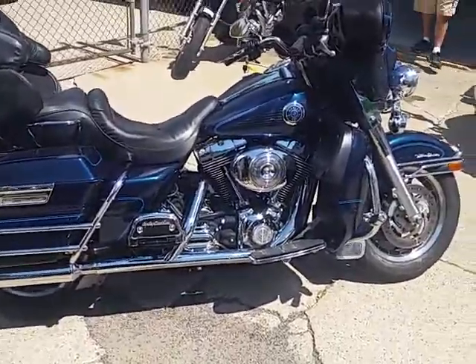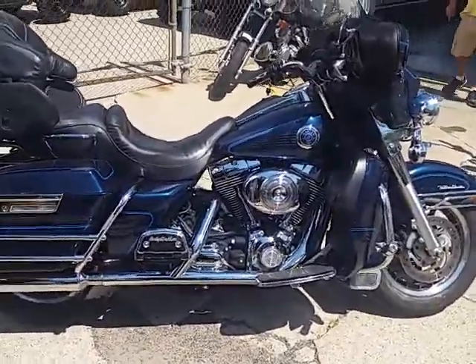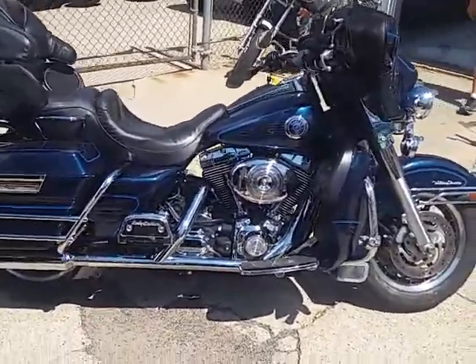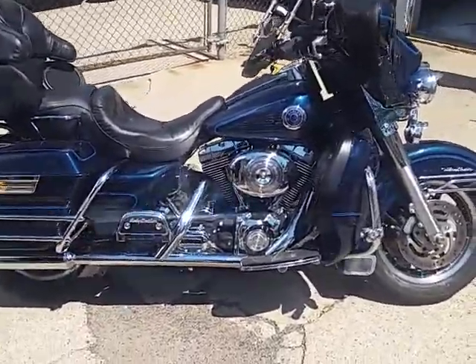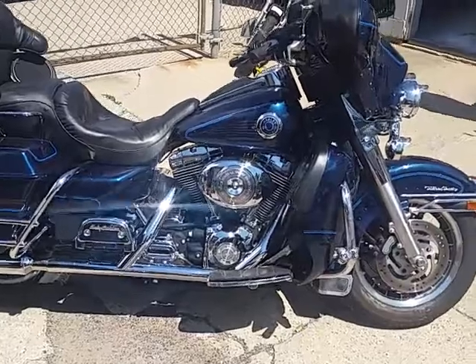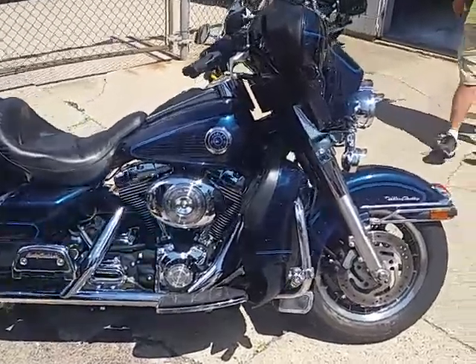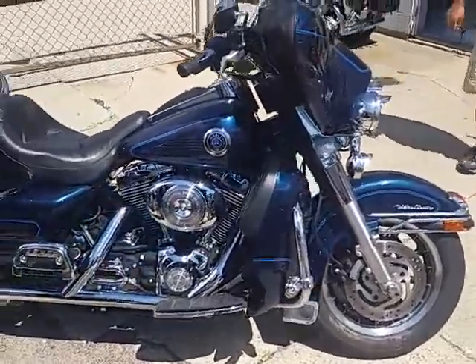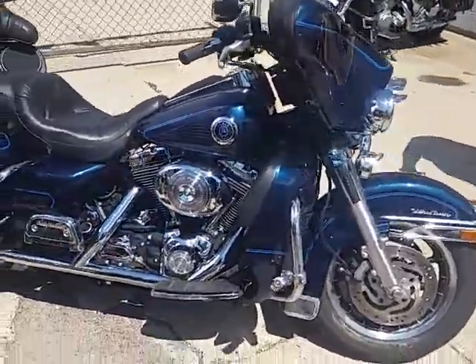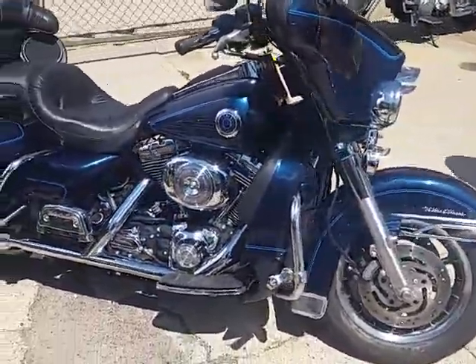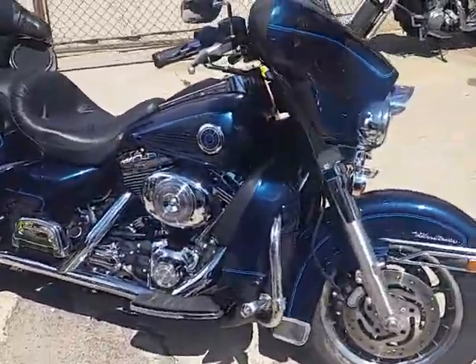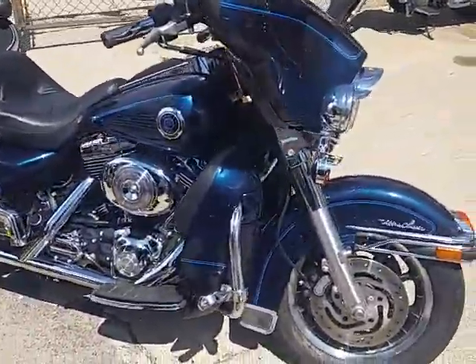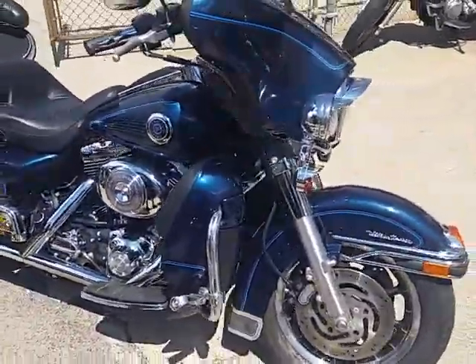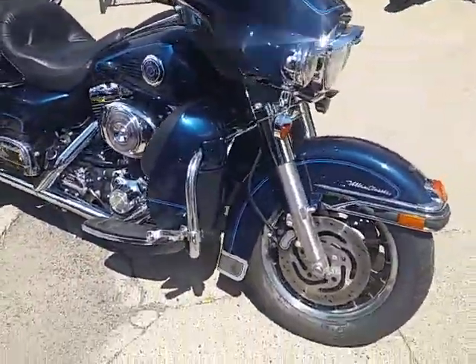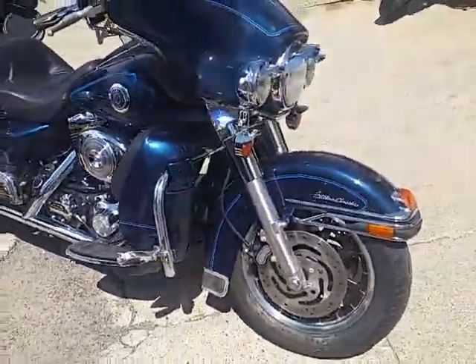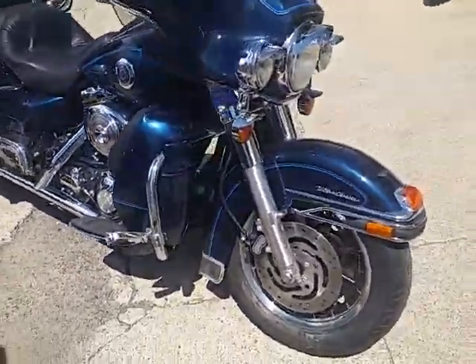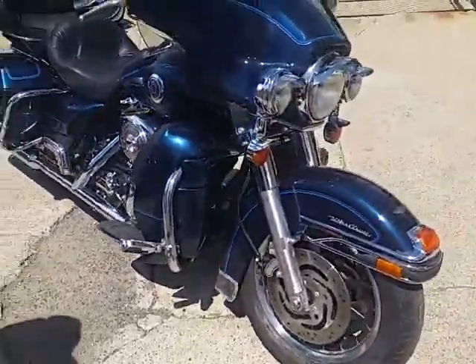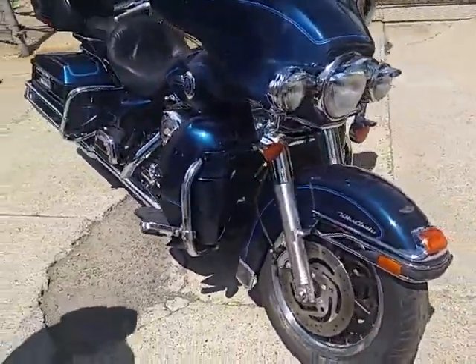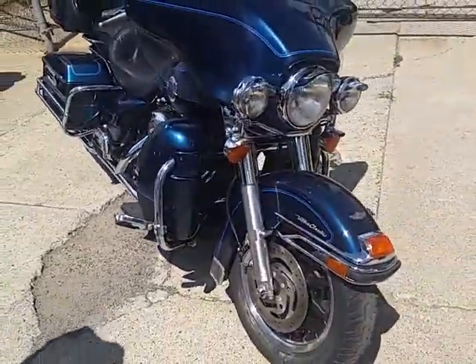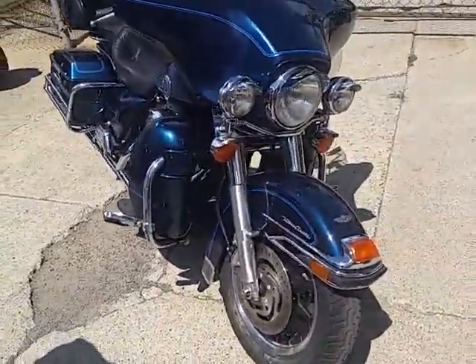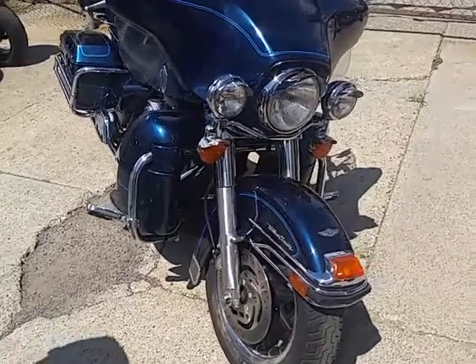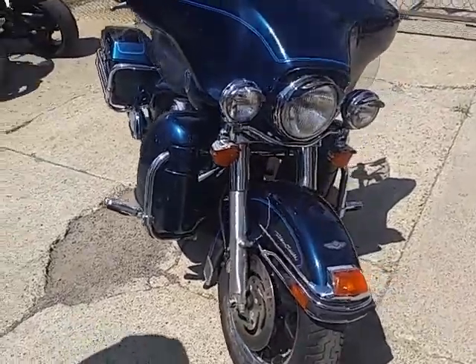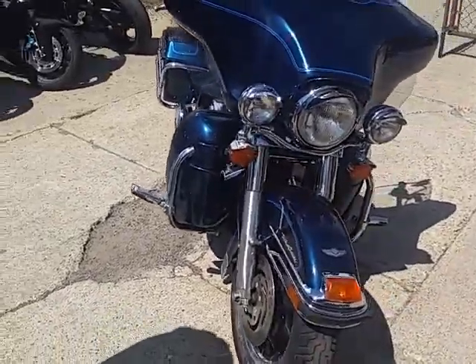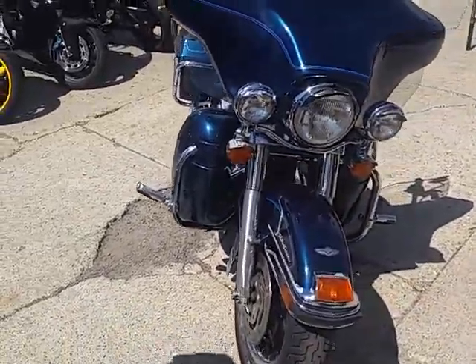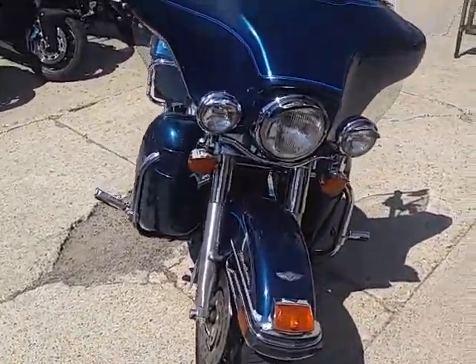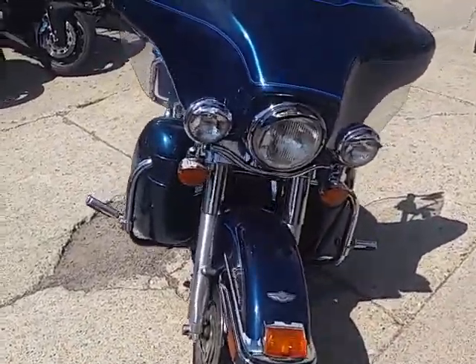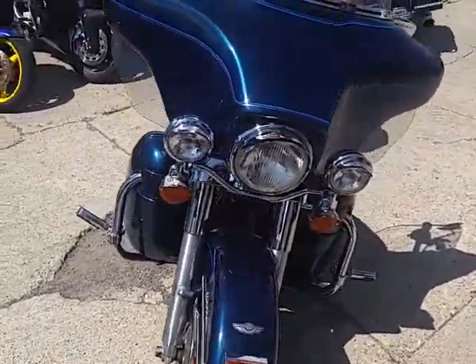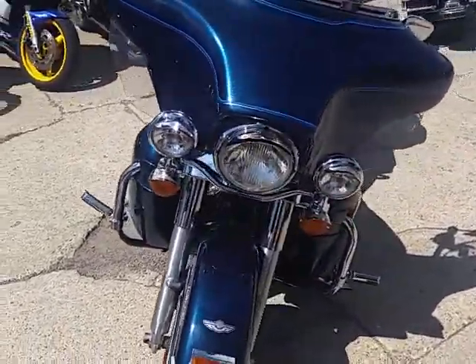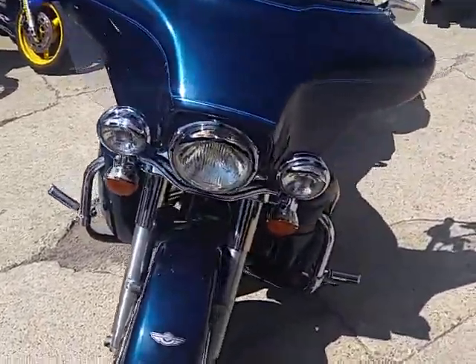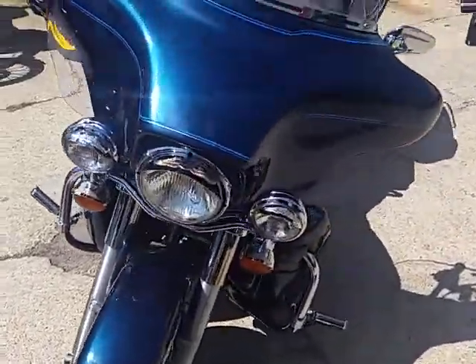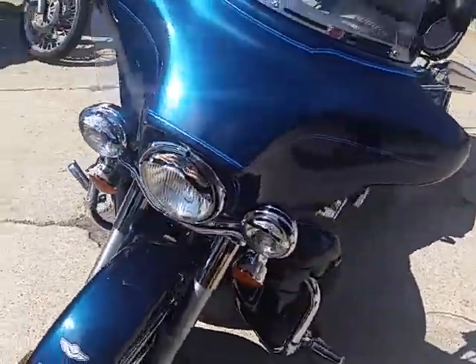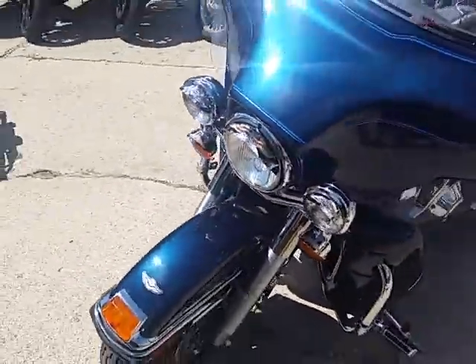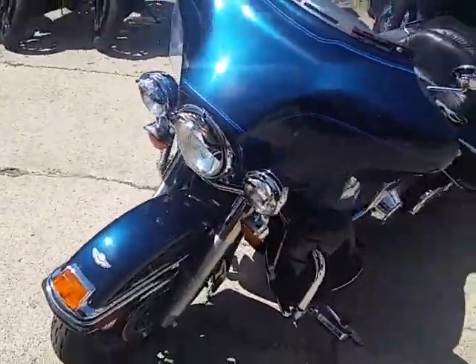Chrome, highway bars, crash bars, highway pegs. Great looking bike for the price. You can get out and ride on this bike. It's for the pickiest of buyers. It's a real low mileage Ultra.